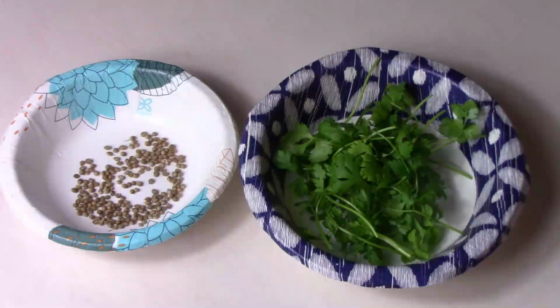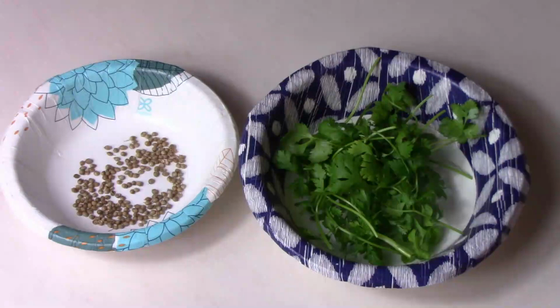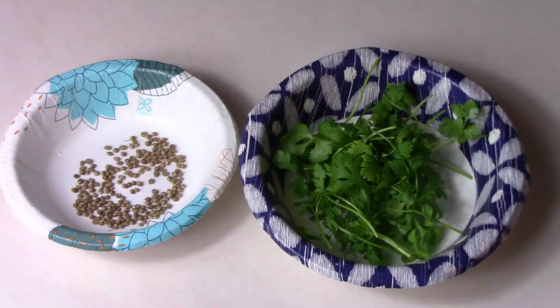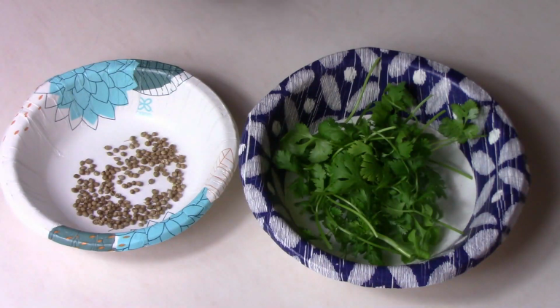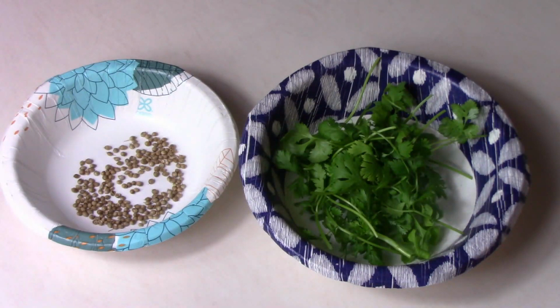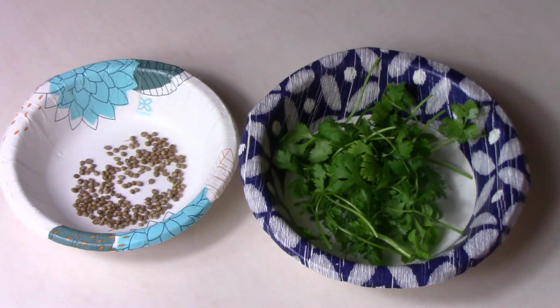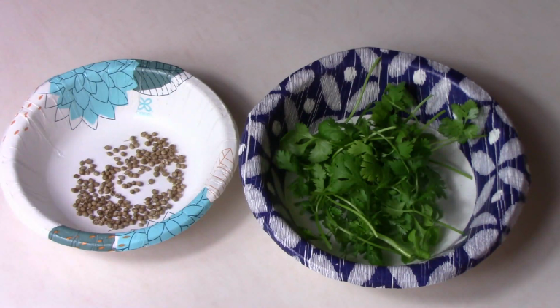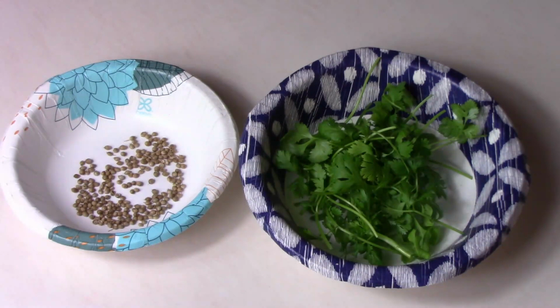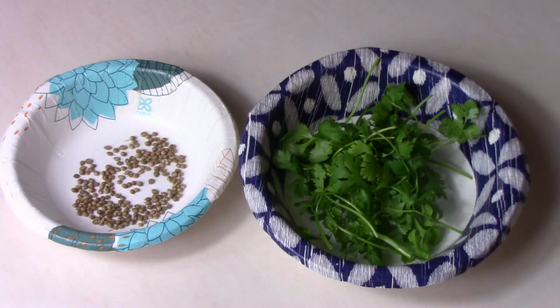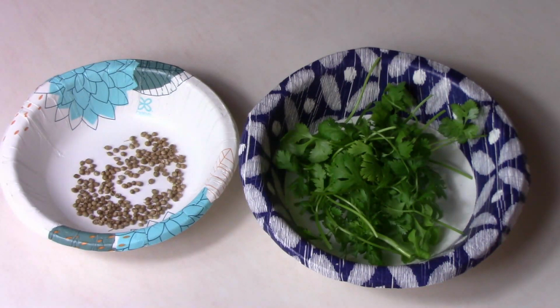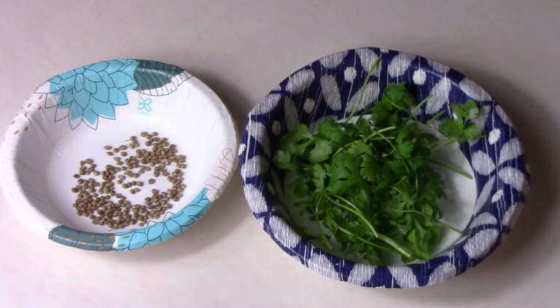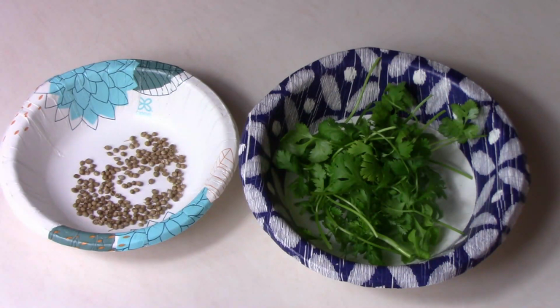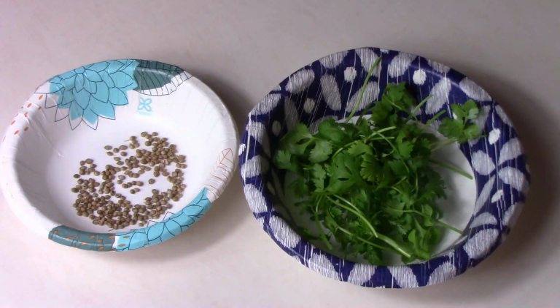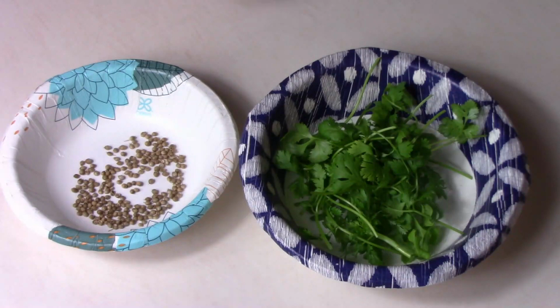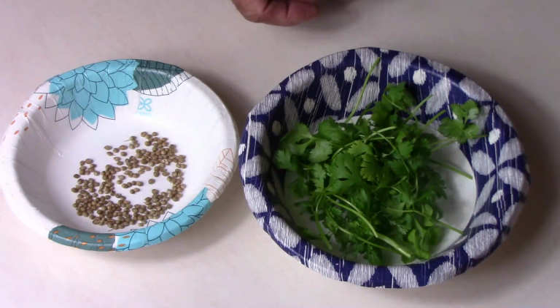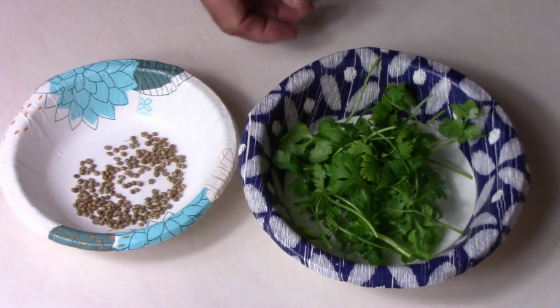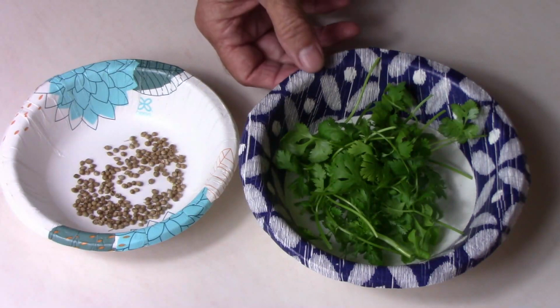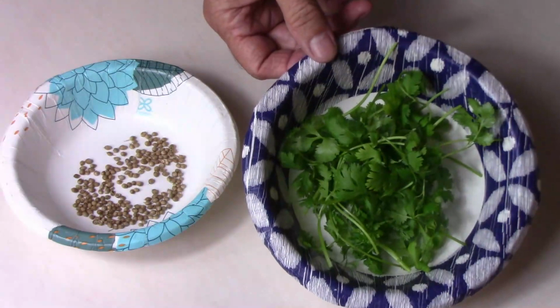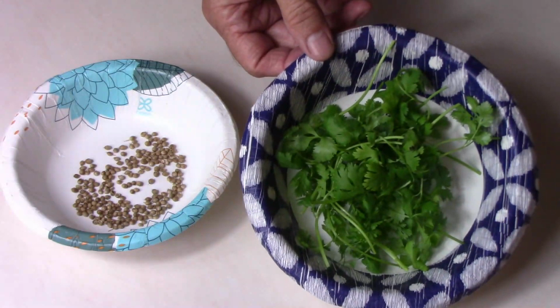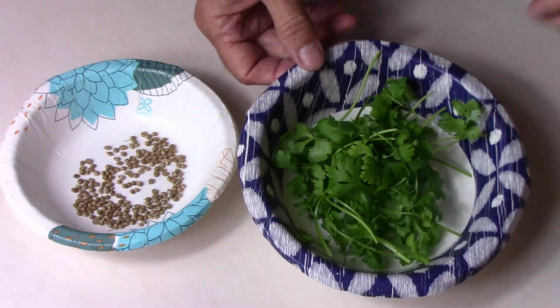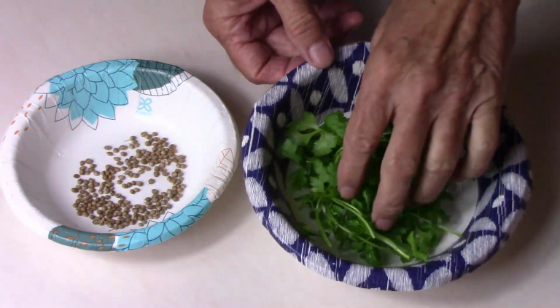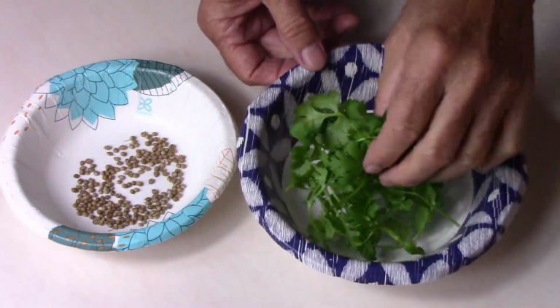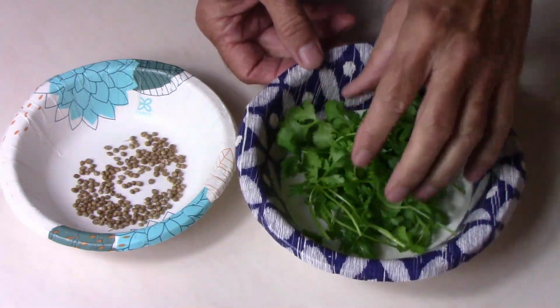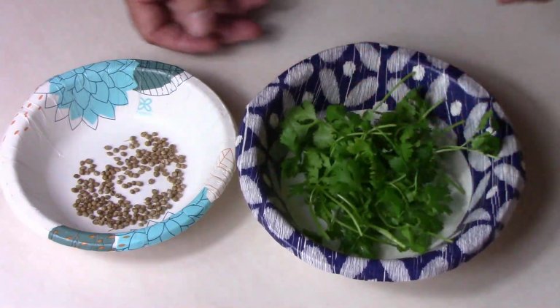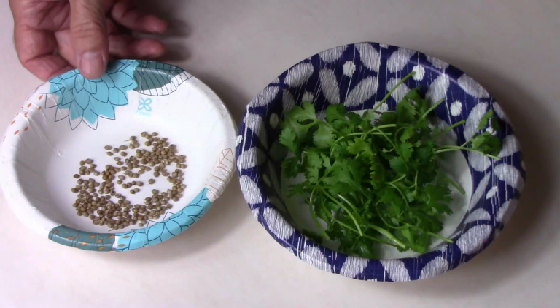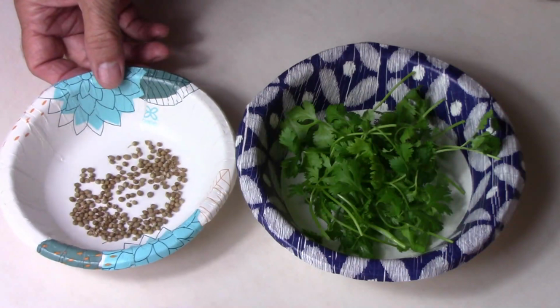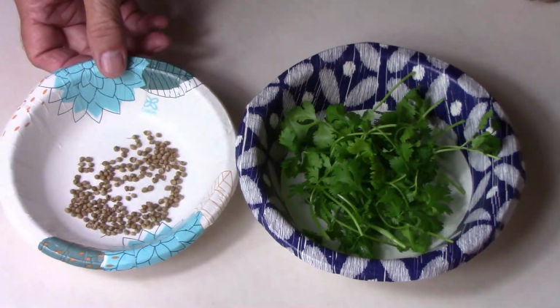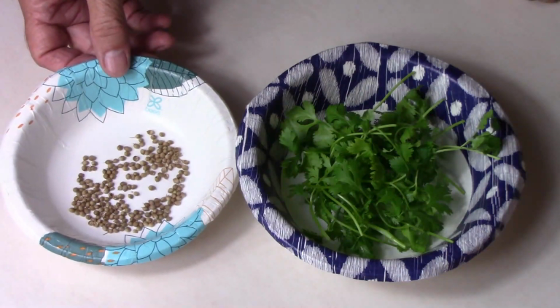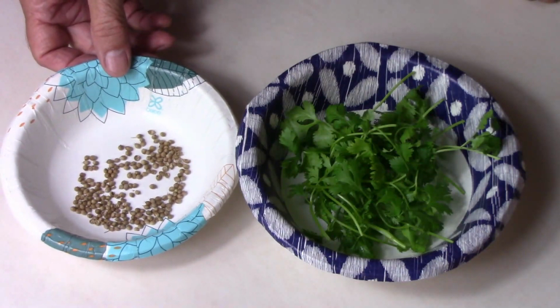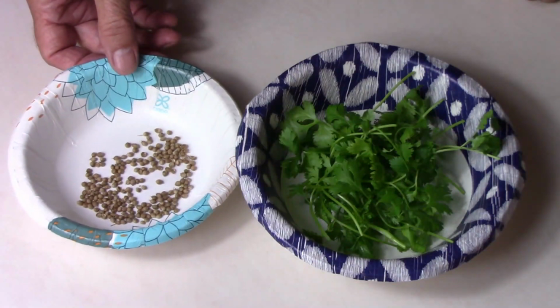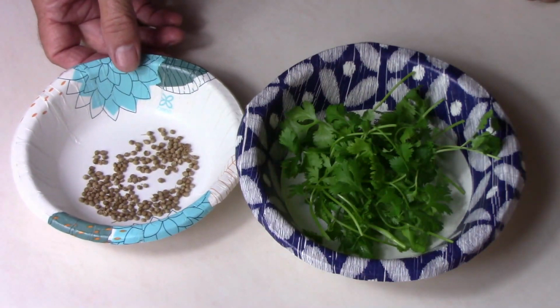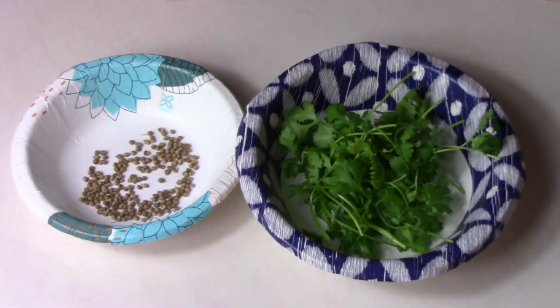Before I show you how to collect the seeds, let's talk about terminology a little bit. In North America, we call this cilantro — that's the leaves — and we call these coriander, that's the seeds.